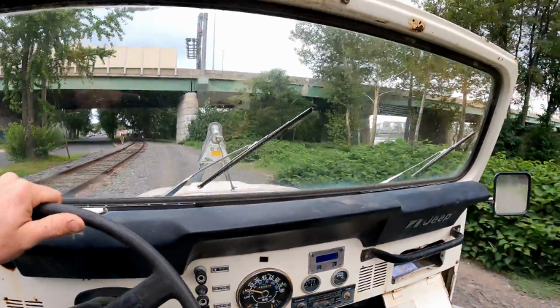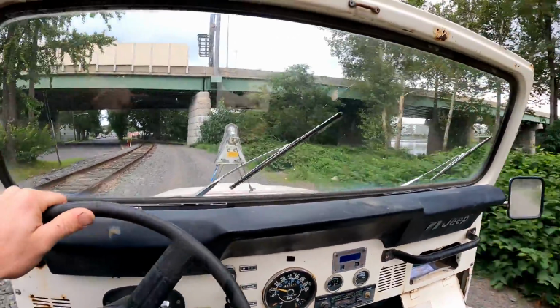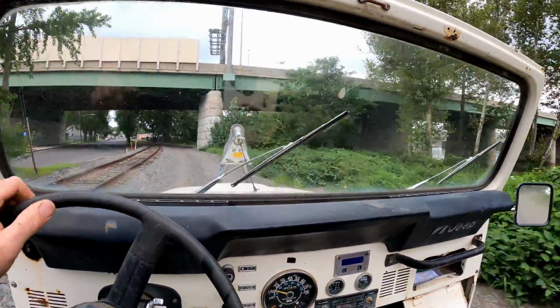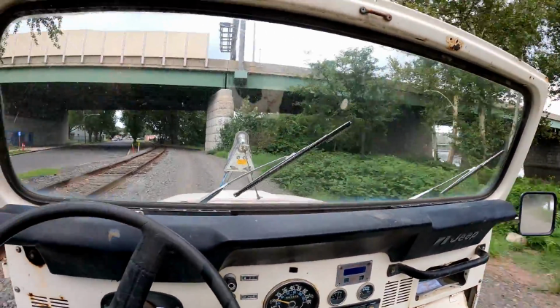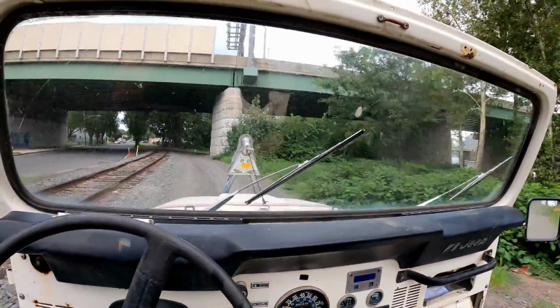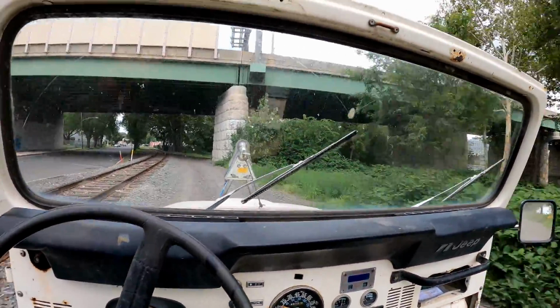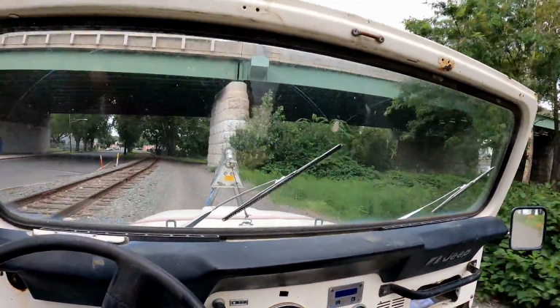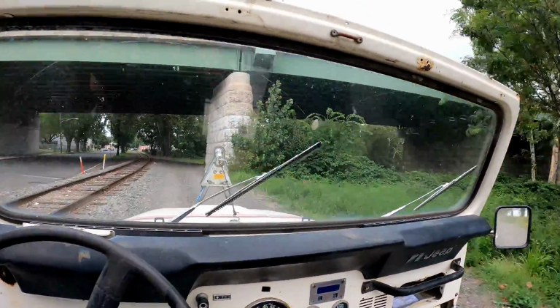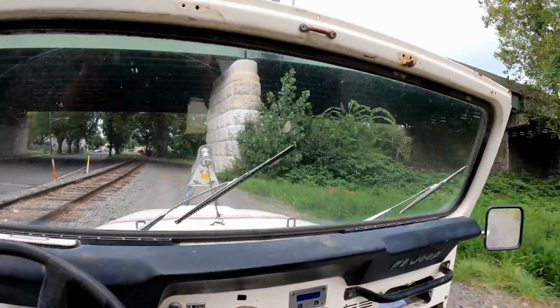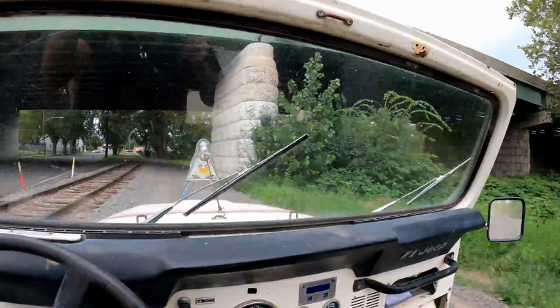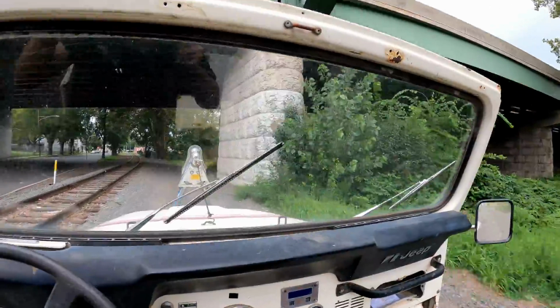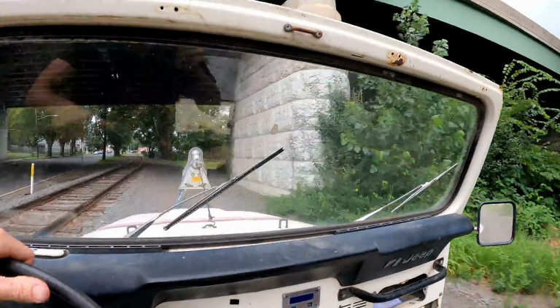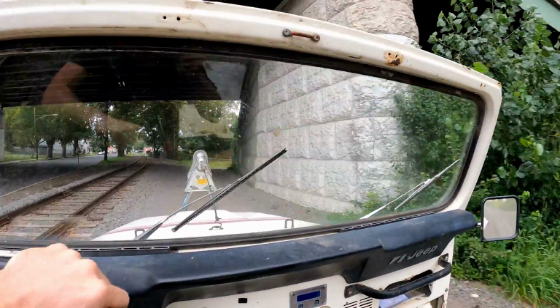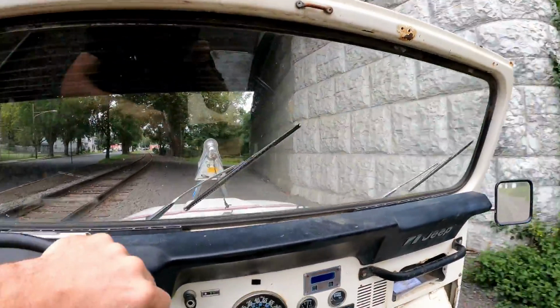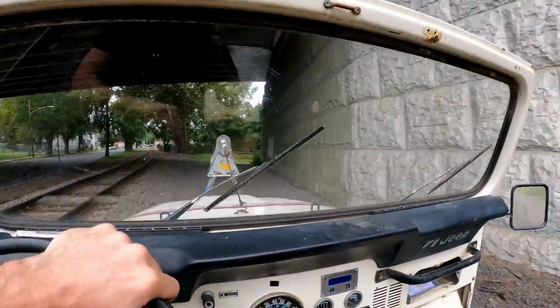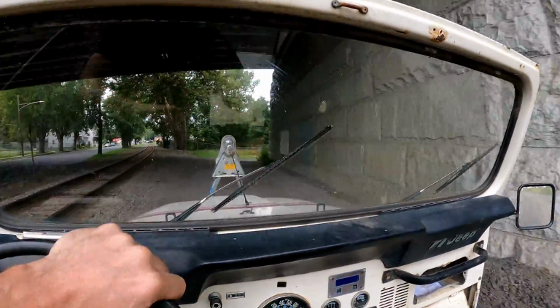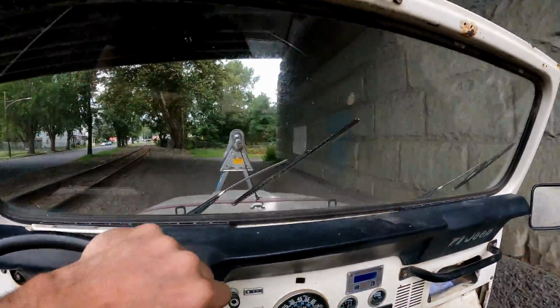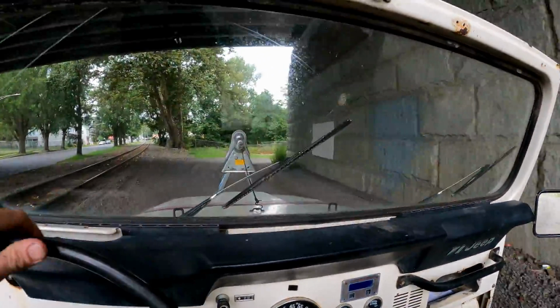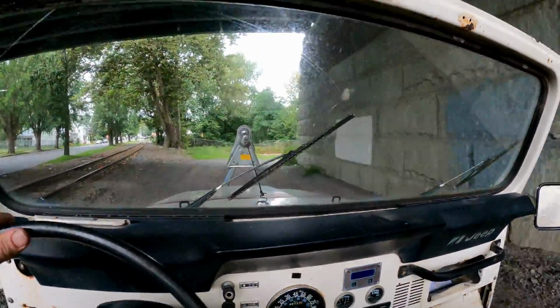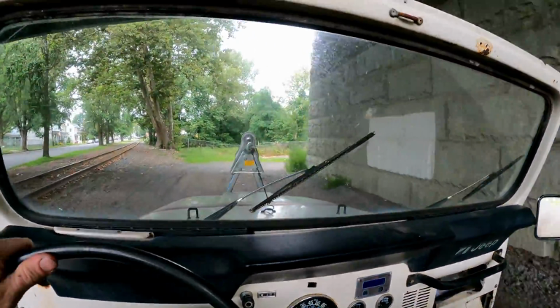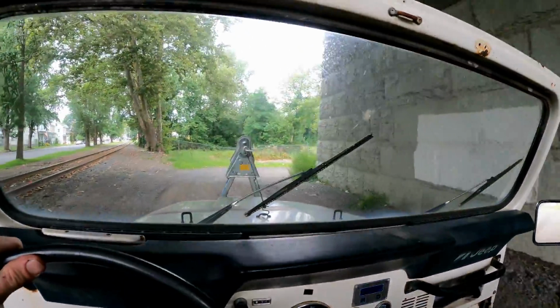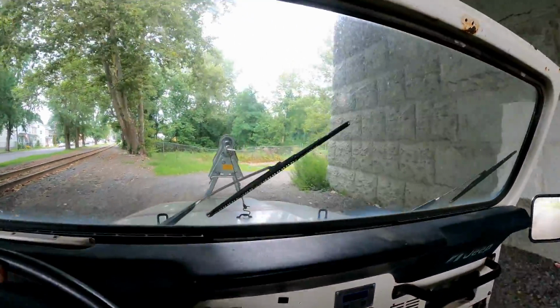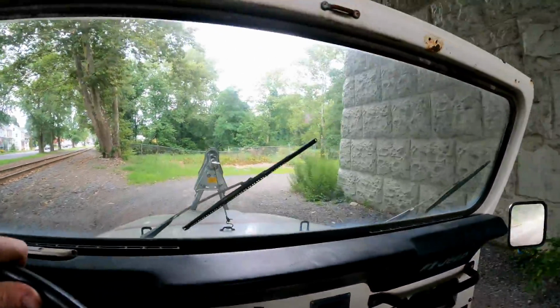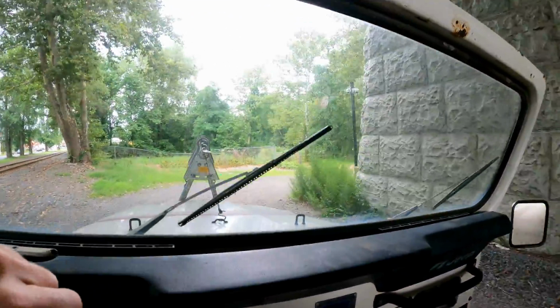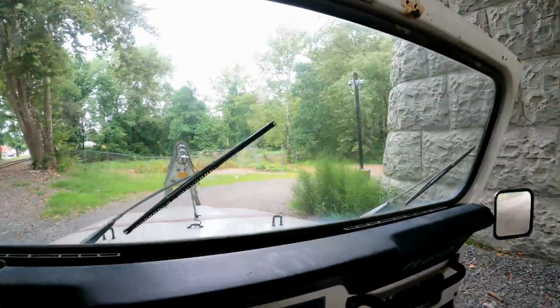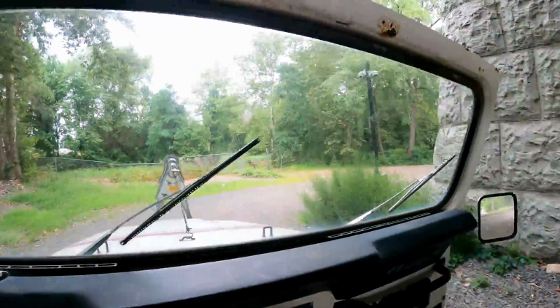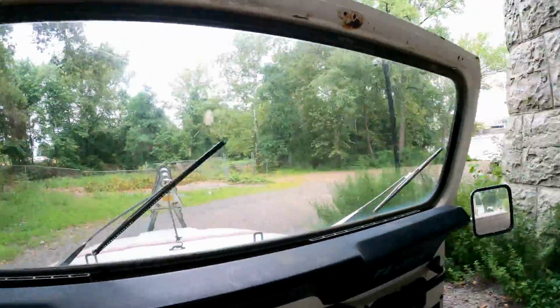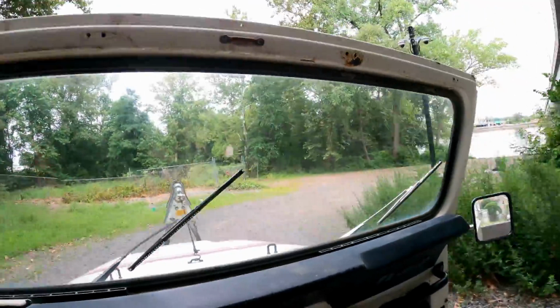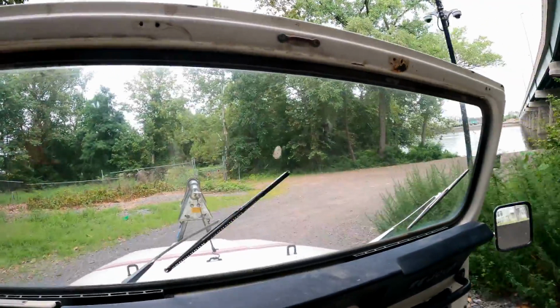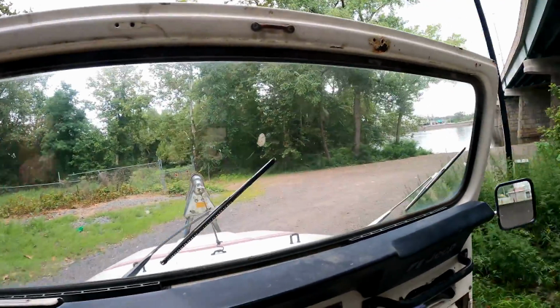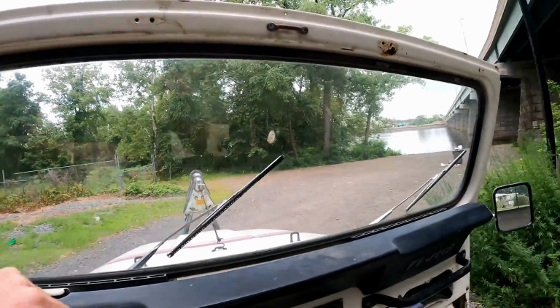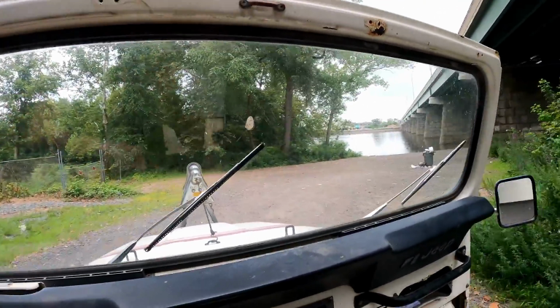I know just a place to try out the waterproof ability of this machine. Not going to be doing a bathtub — we're going into Dirty Delaware. Do it proper. Because if I ever drop this thing in the water, it's not going to be in a bathtub.